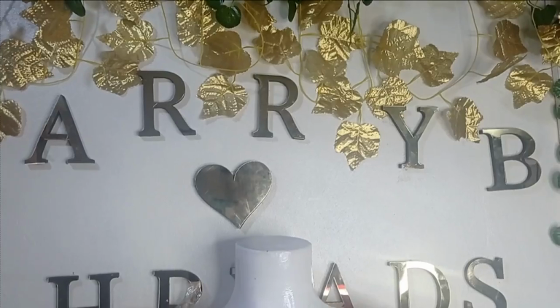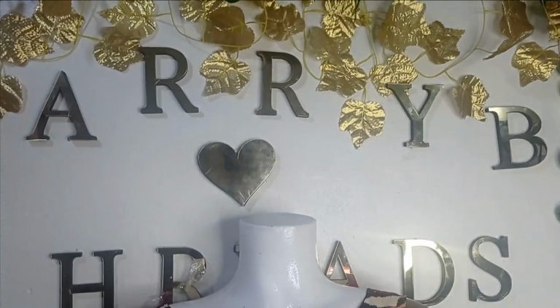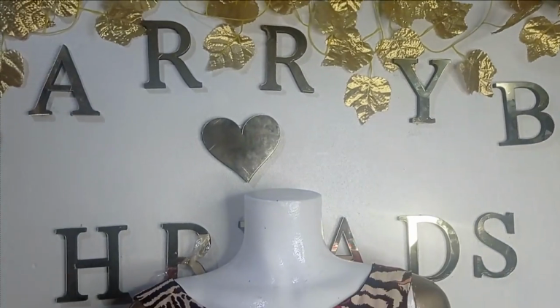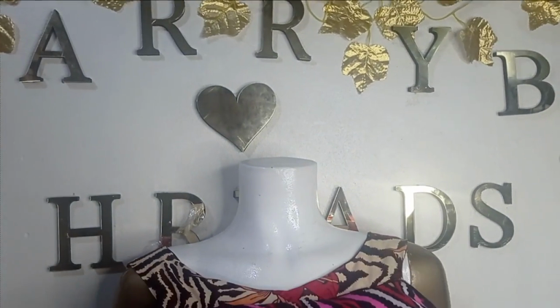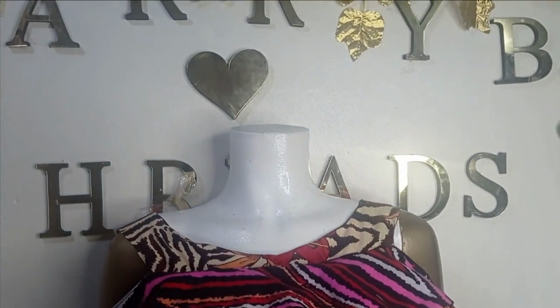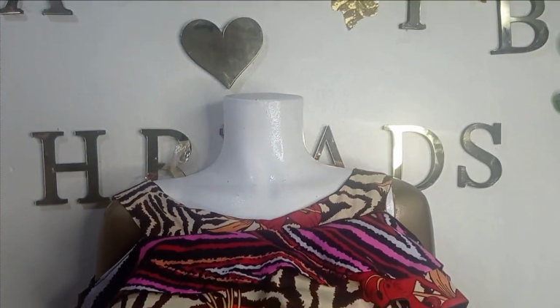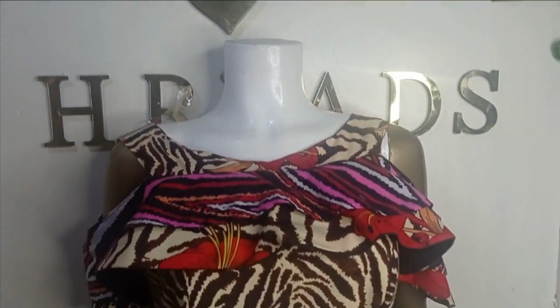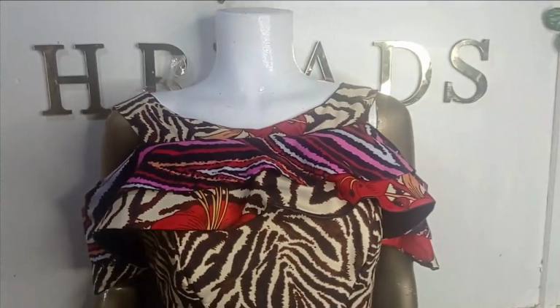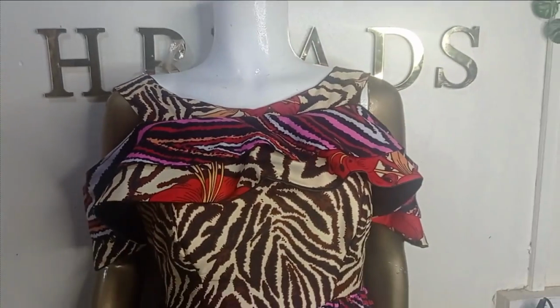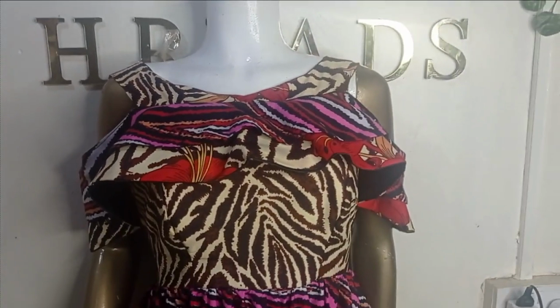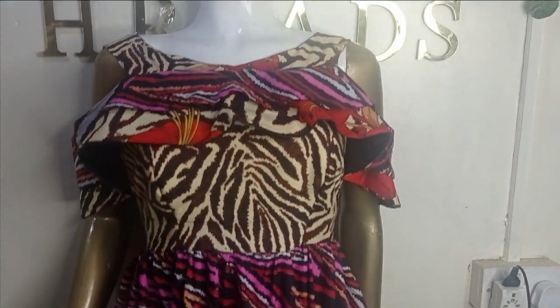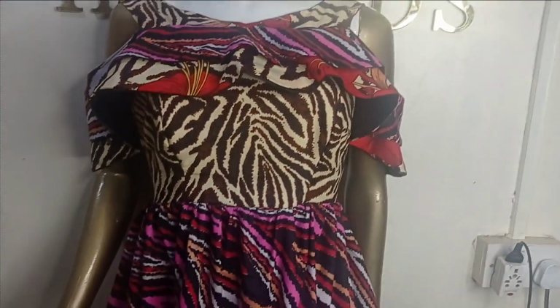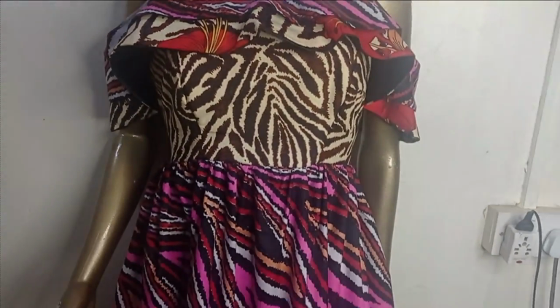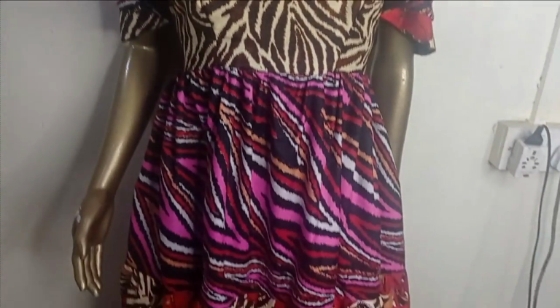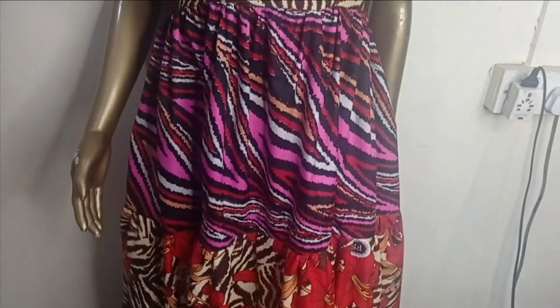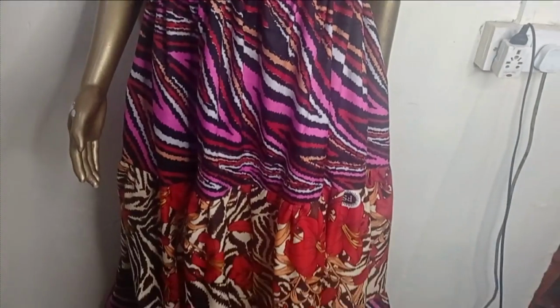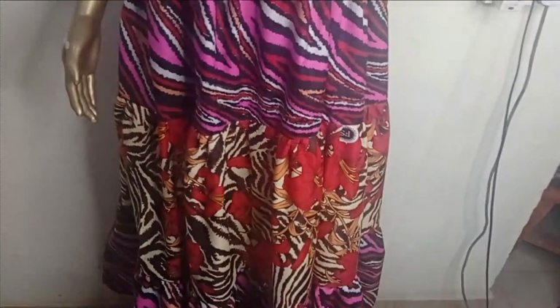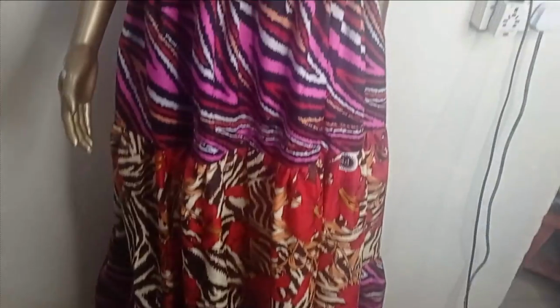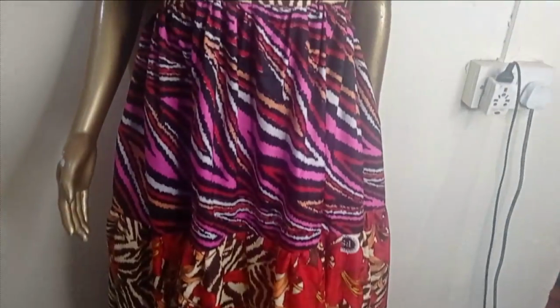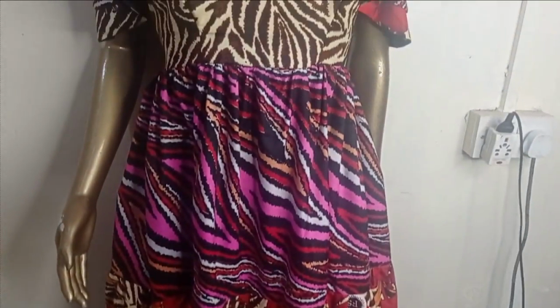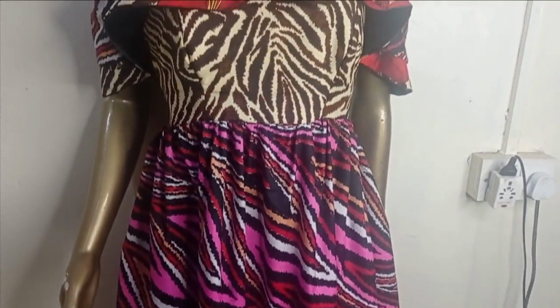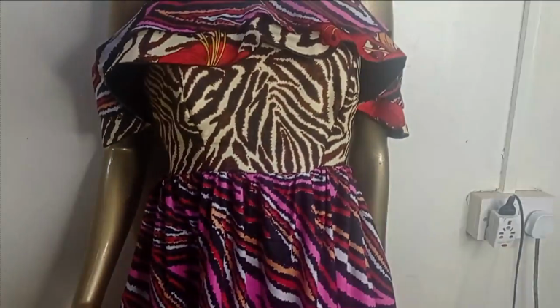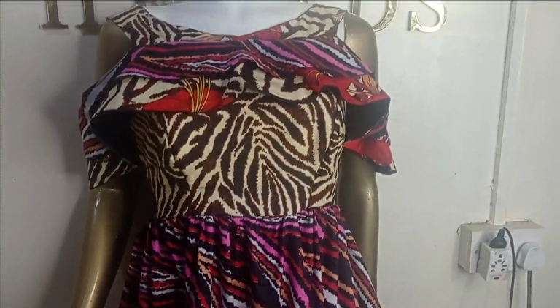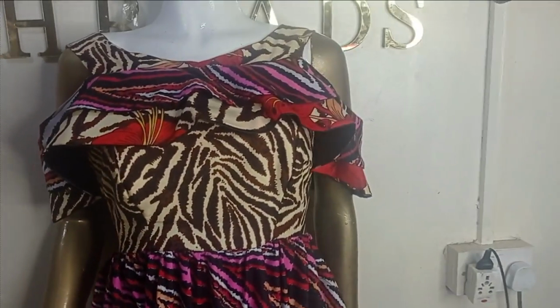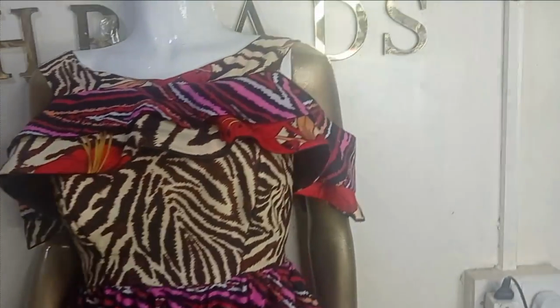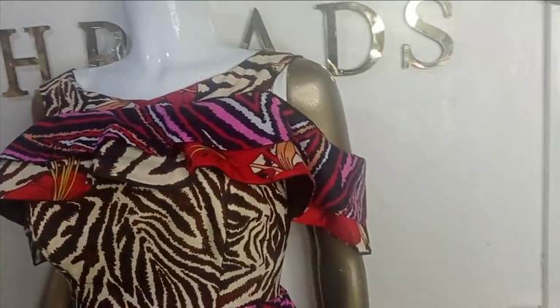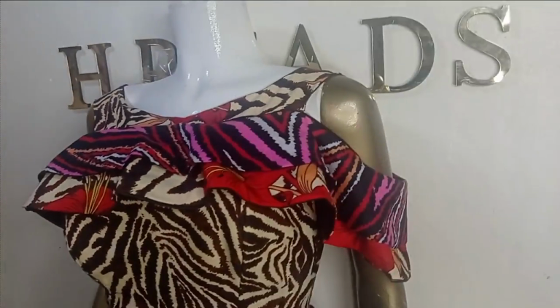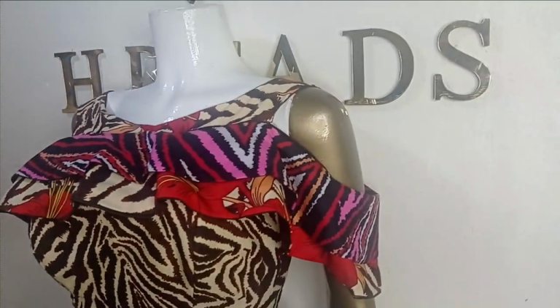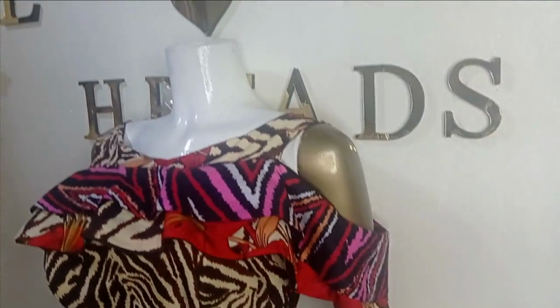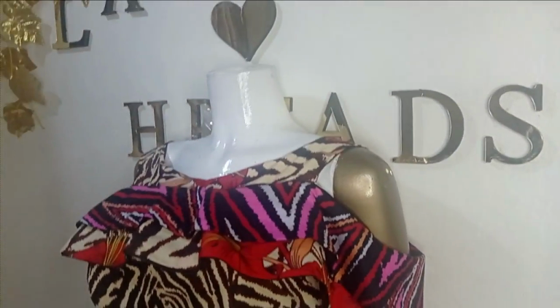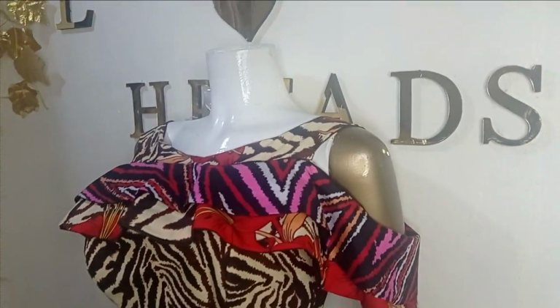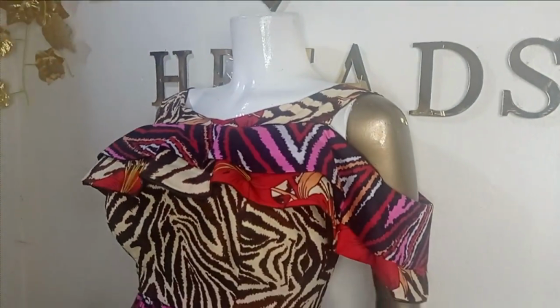In this class I'm going to be learning how to make this beautiful gypsy dress with a shoulder cape. It's a very simple tutorial and it's beginner friendly.